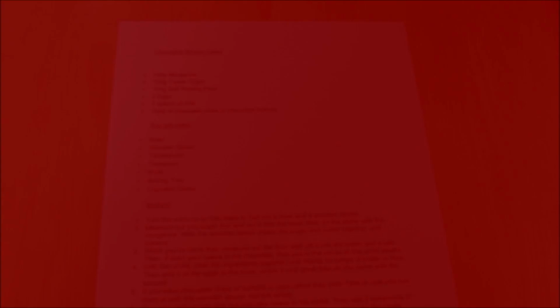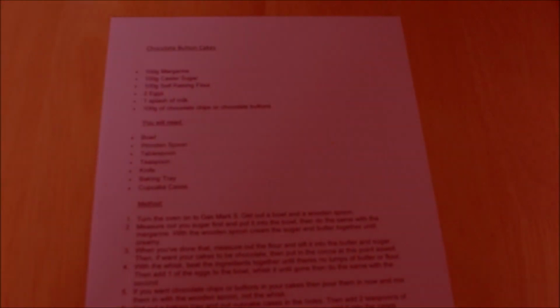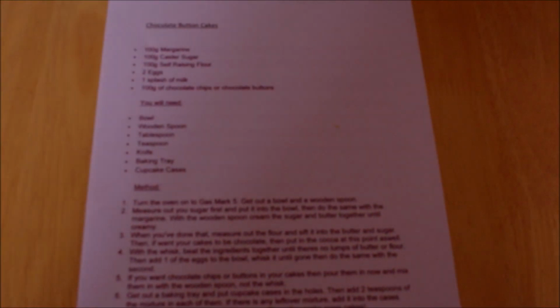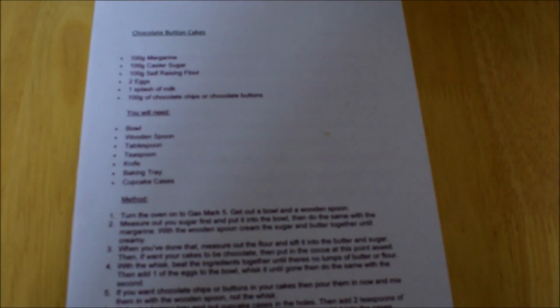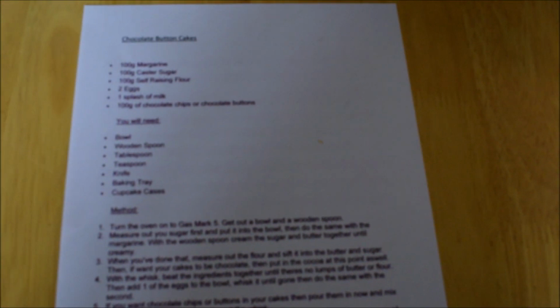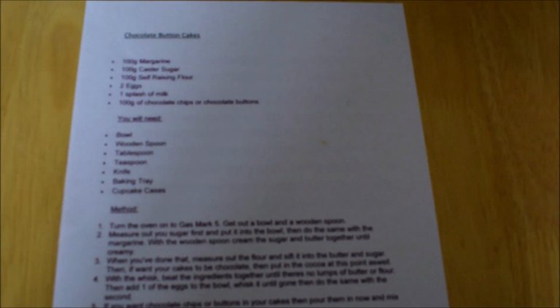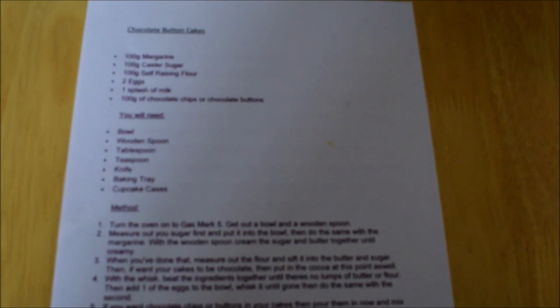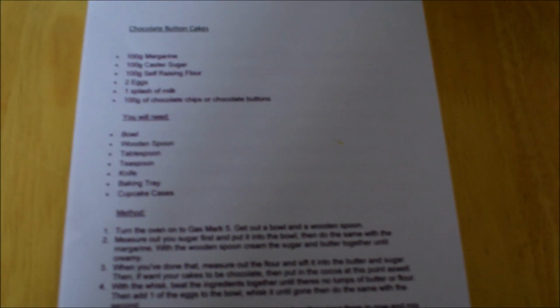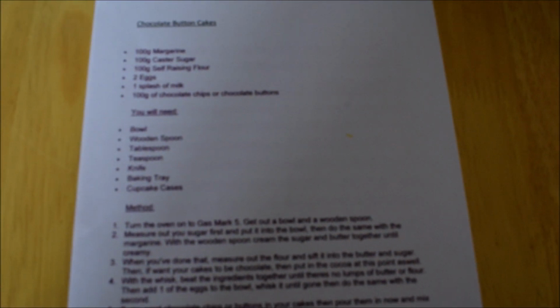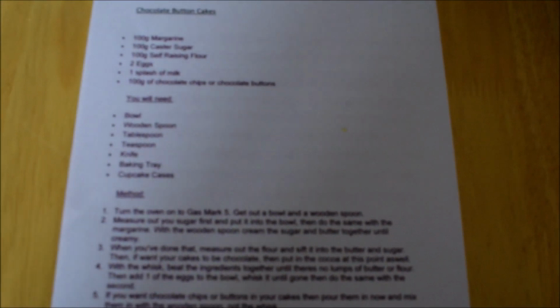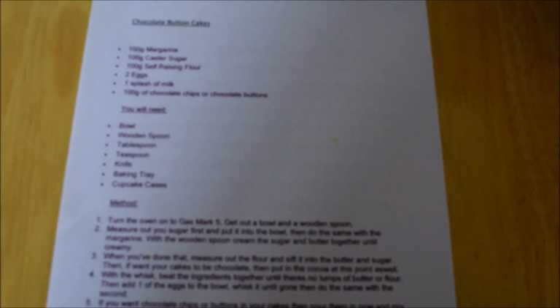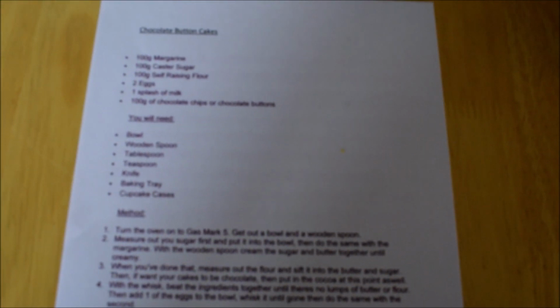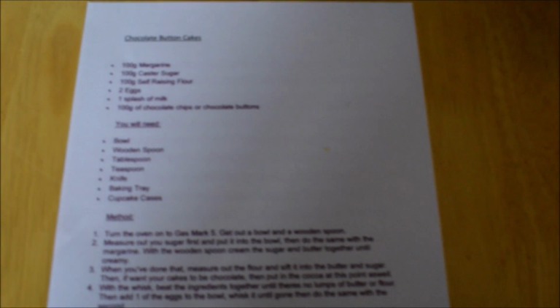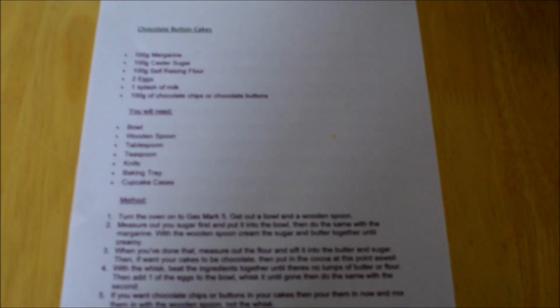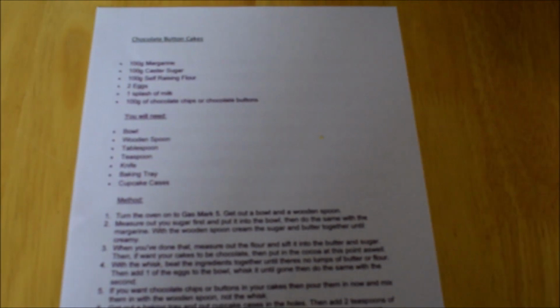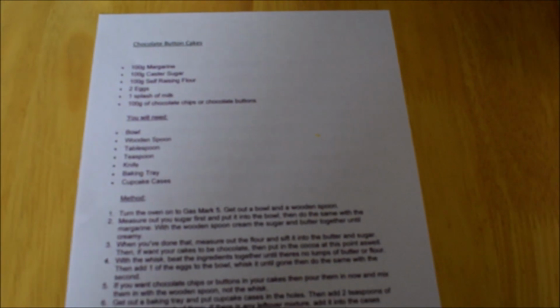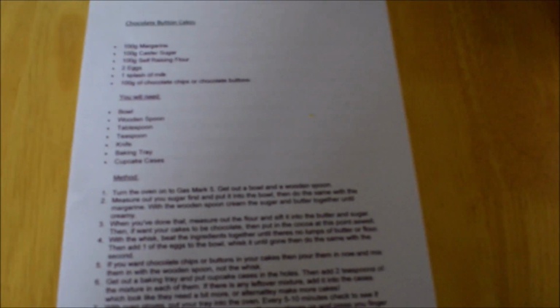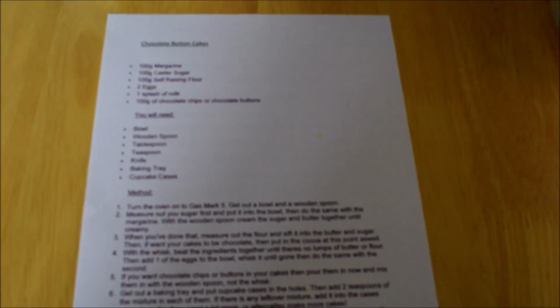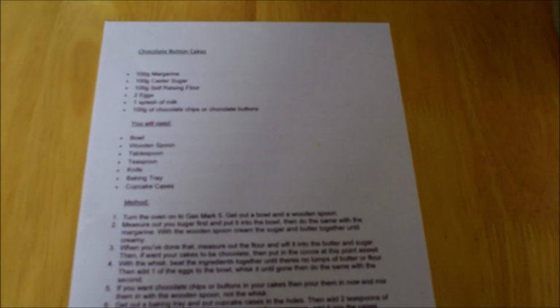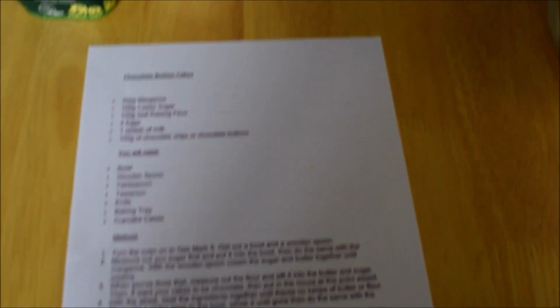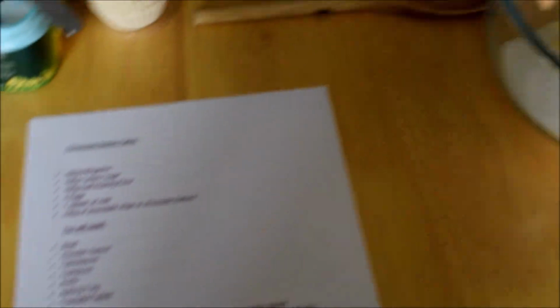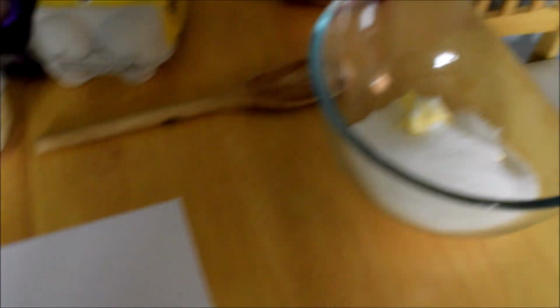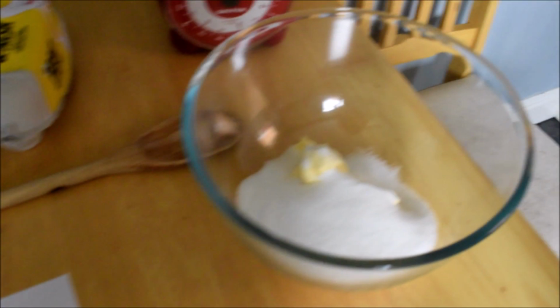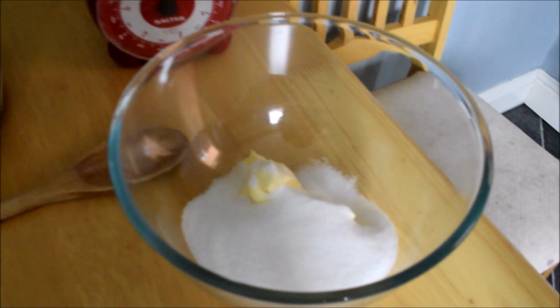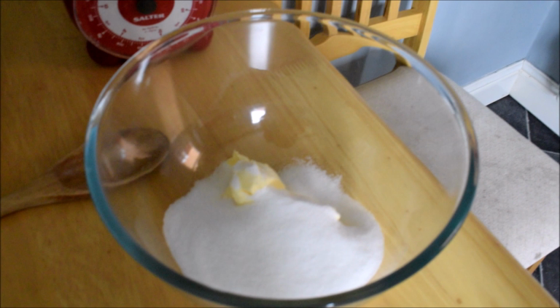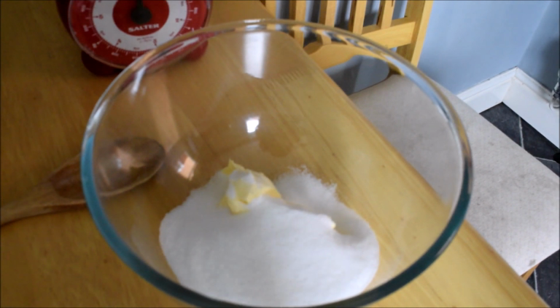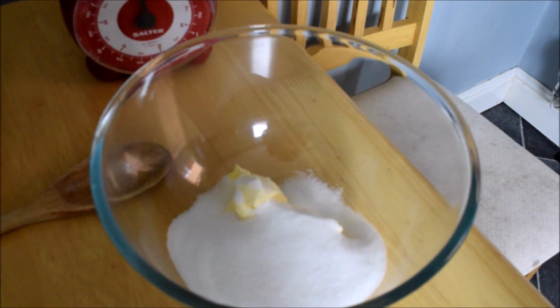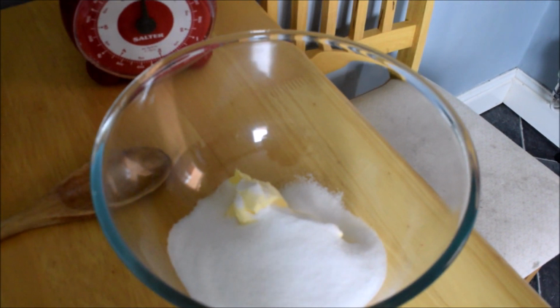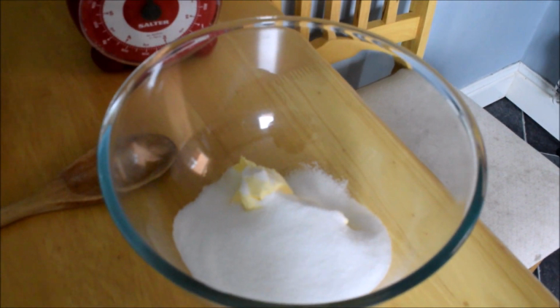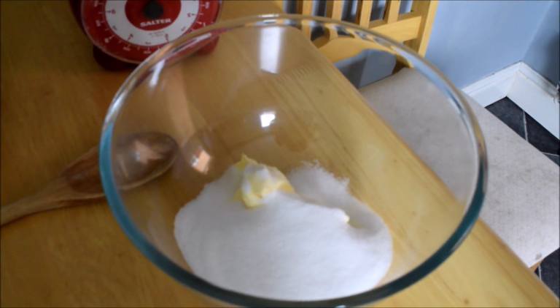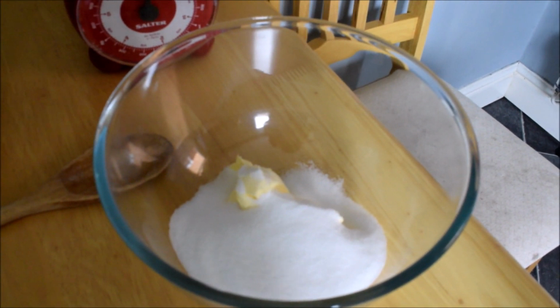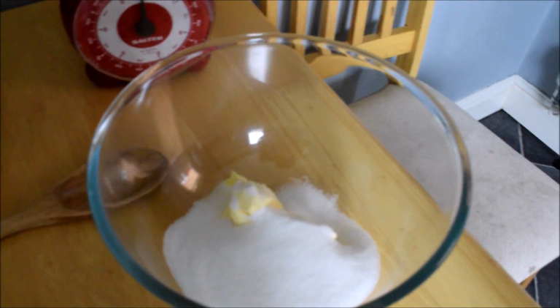I've got my recipe in front of me which I'll share on the website with you so you can print it out to make your very own chocolate treats. What I've done is put the butter and sugar into my bowl, which now need to be stirred together.